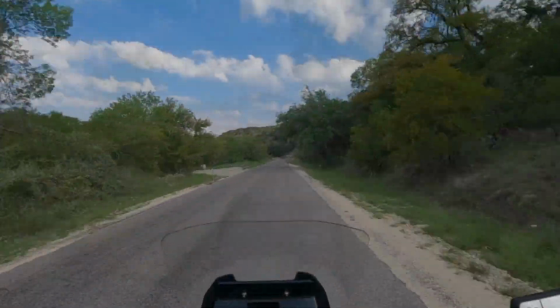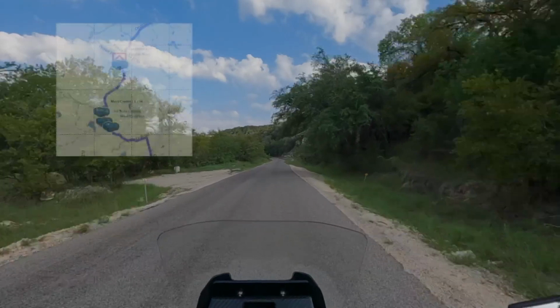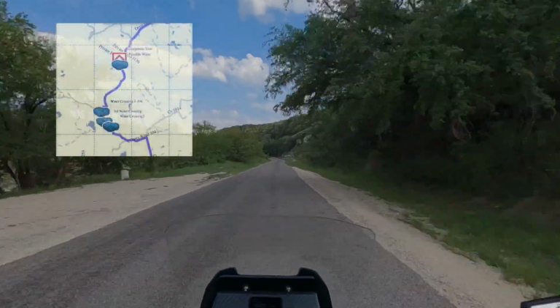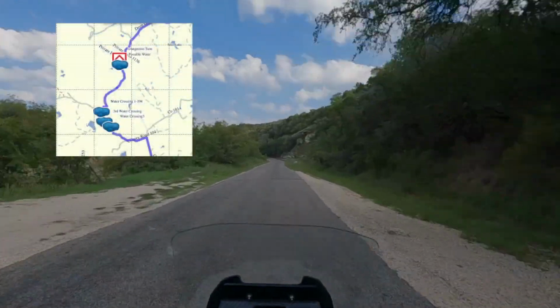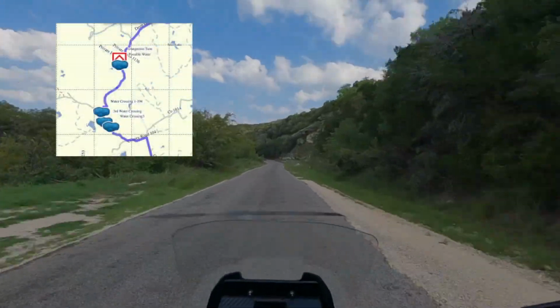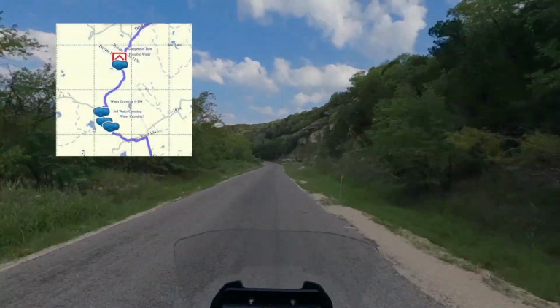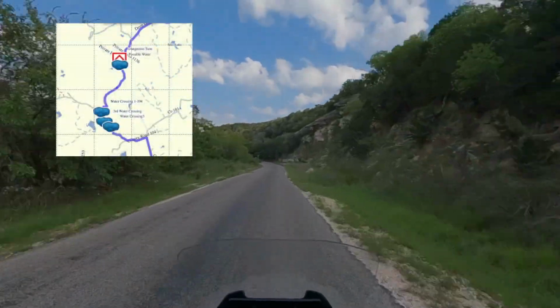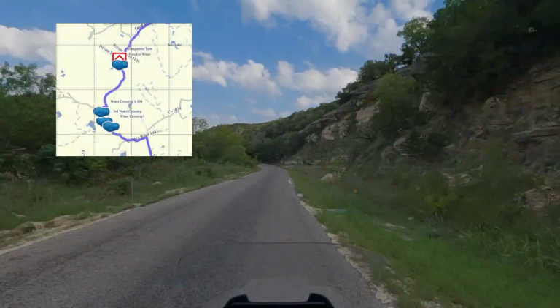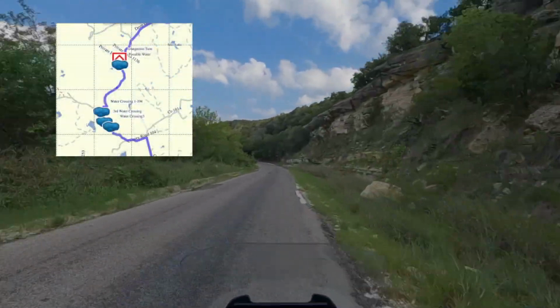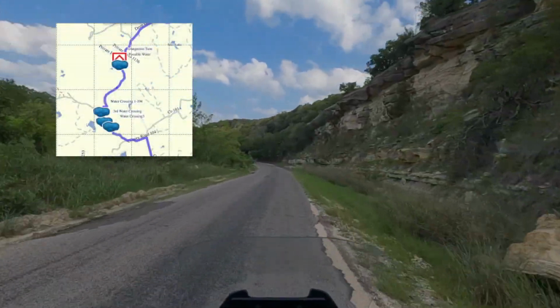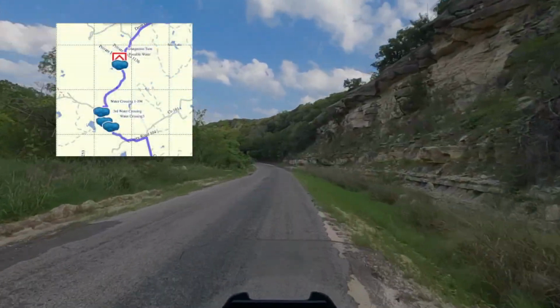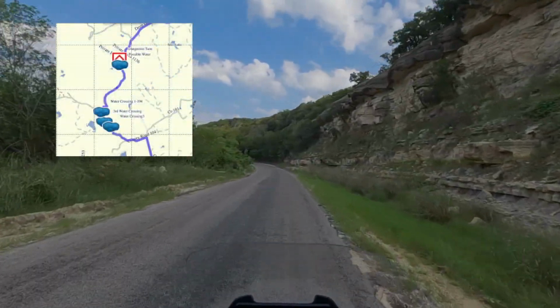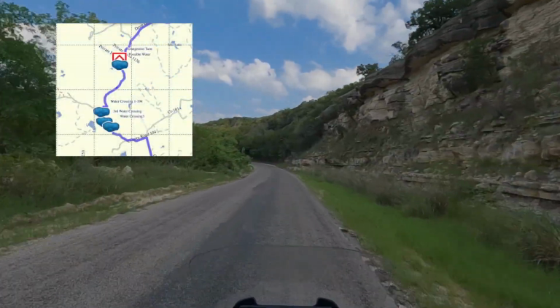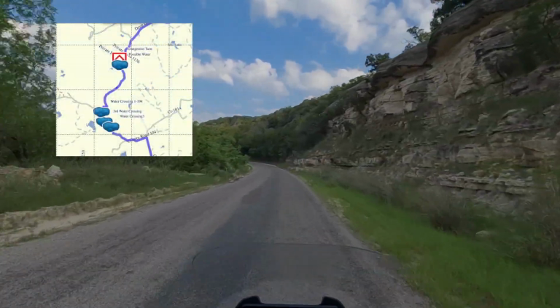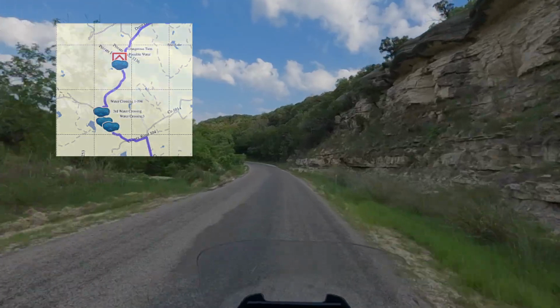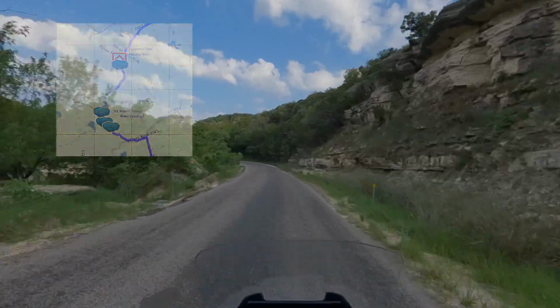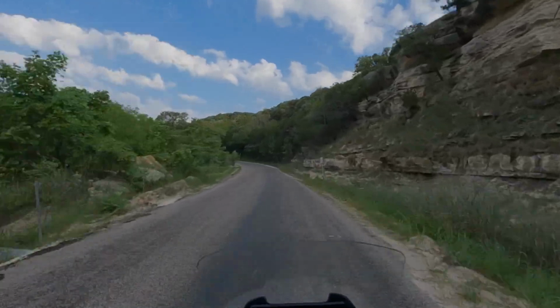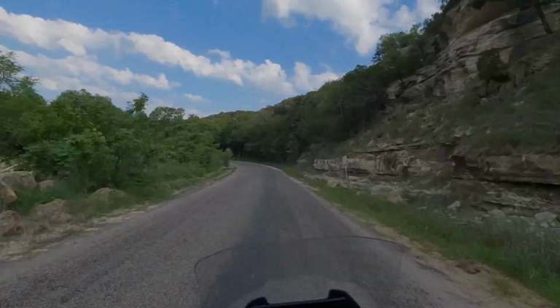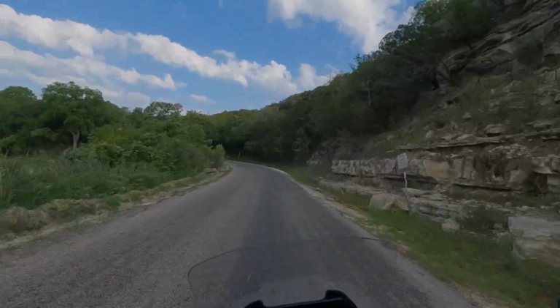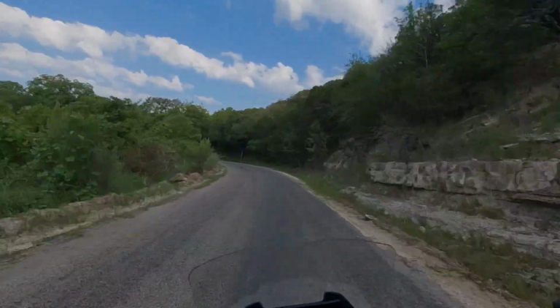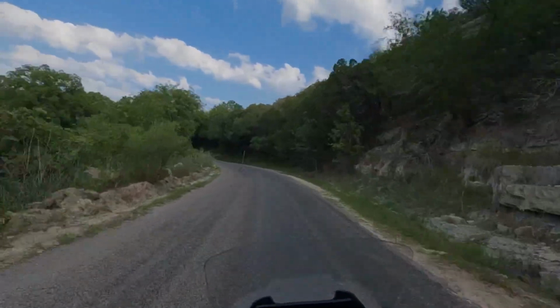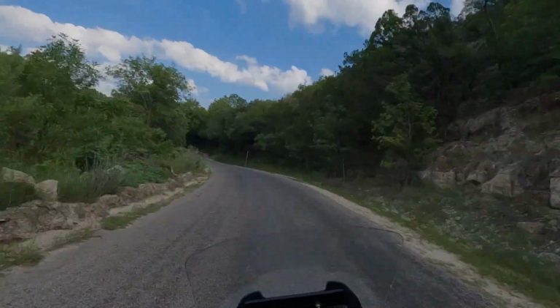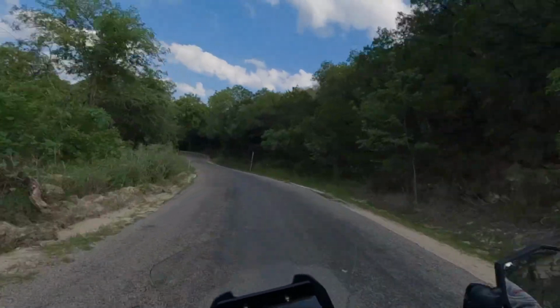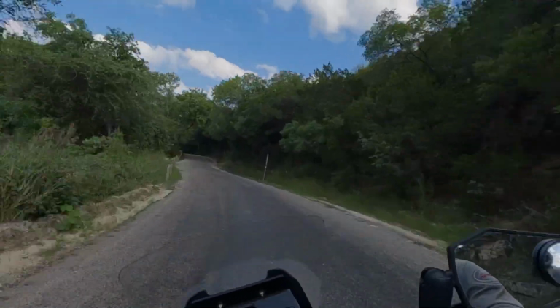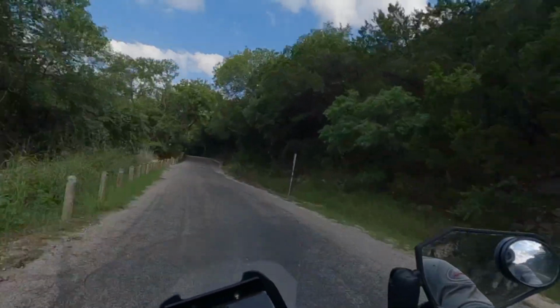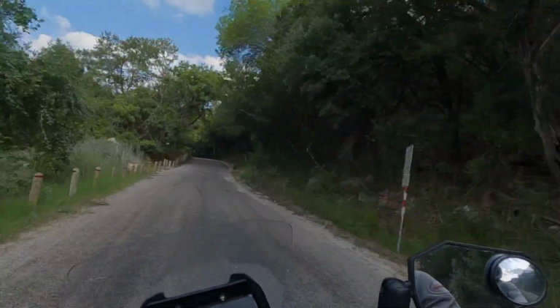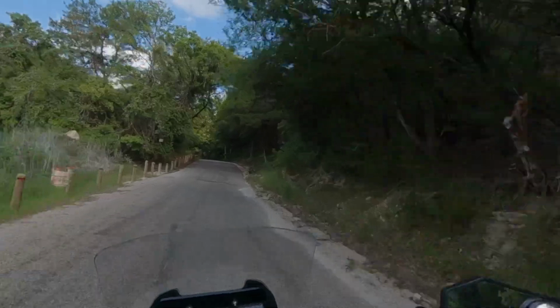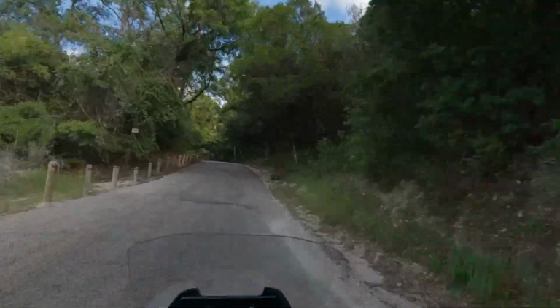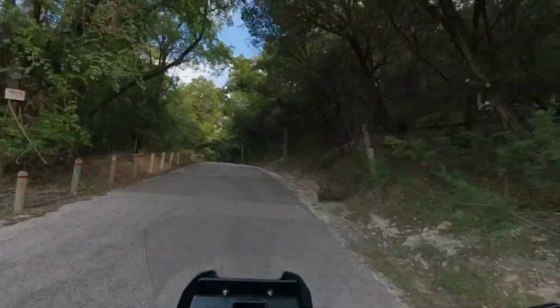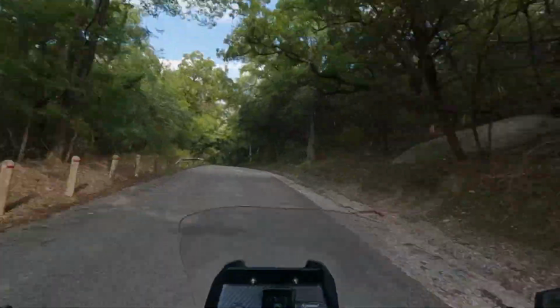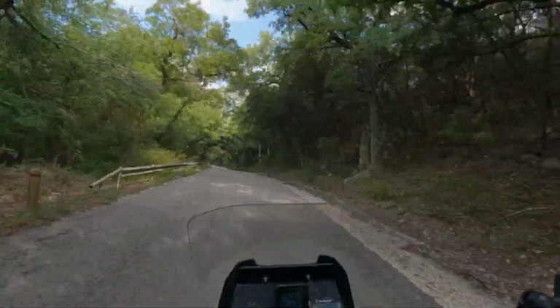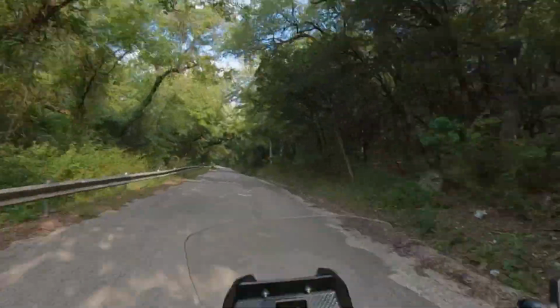On the next section of our ride, County Roads 194 and 104, there are possibly four crossings. I don't expect water in all four this time of year, but who knows? Maybe we'll get lucky.